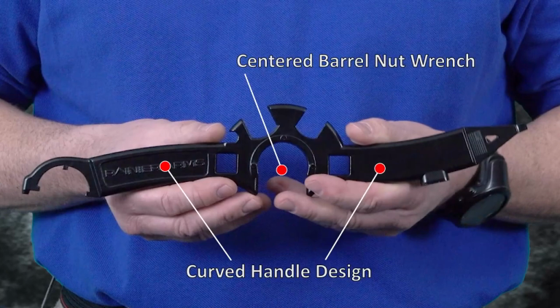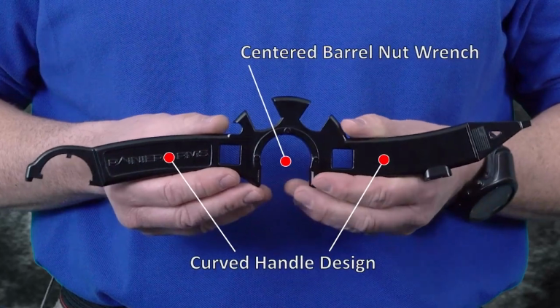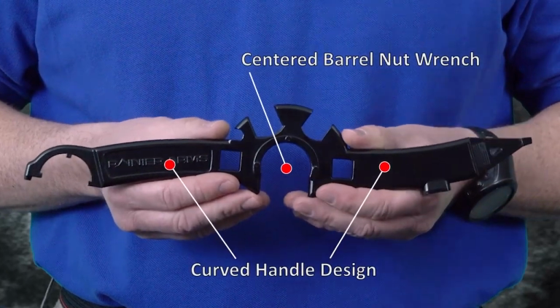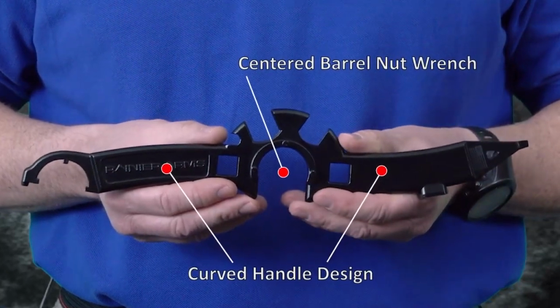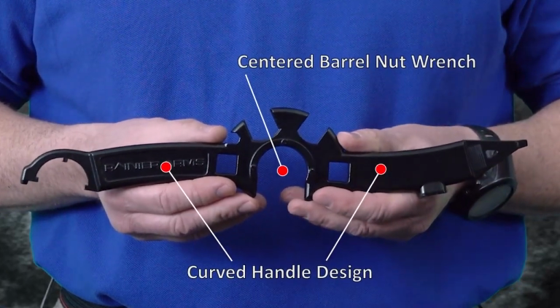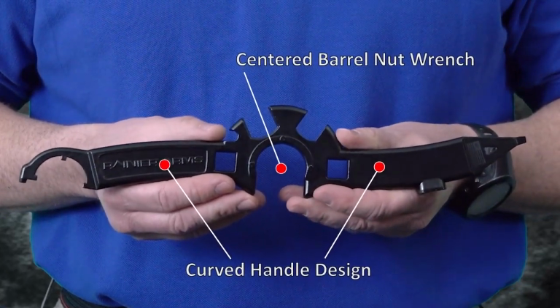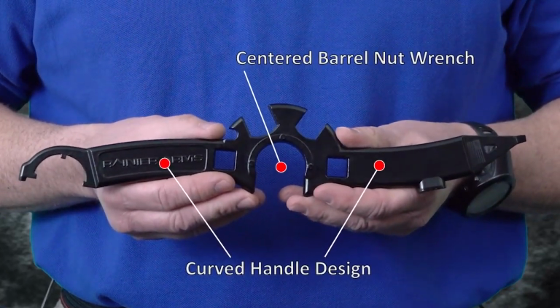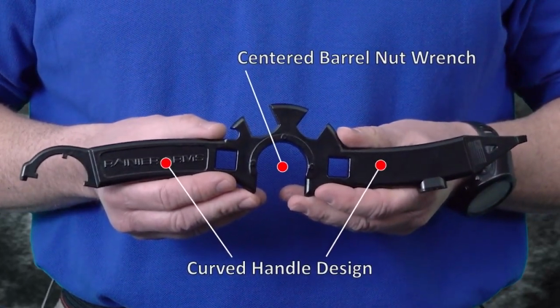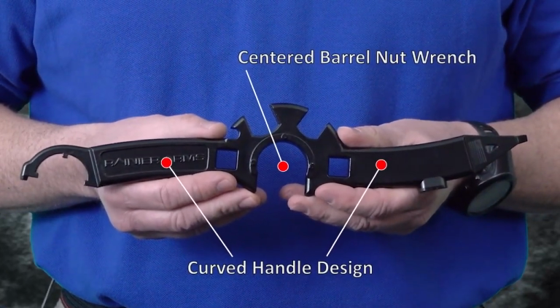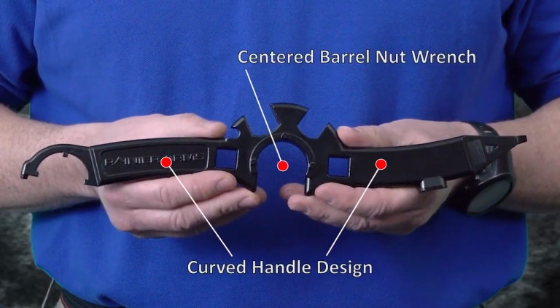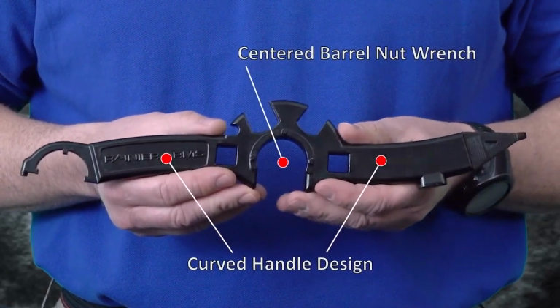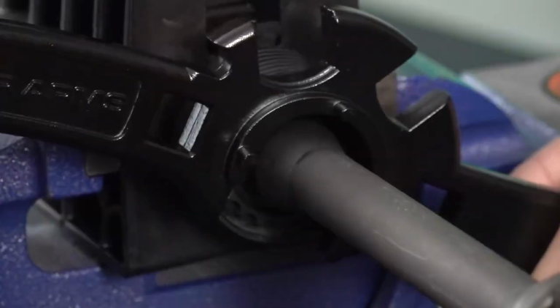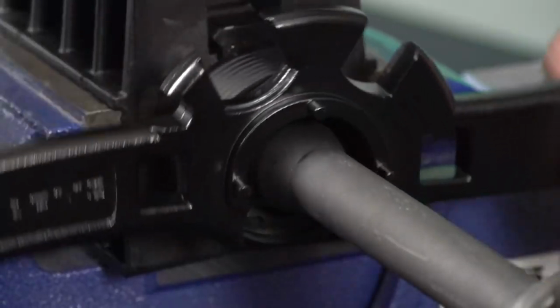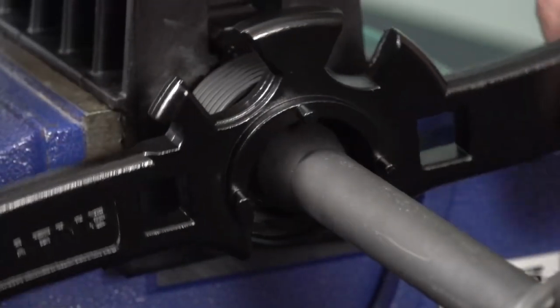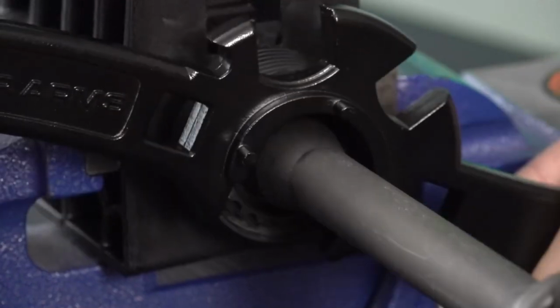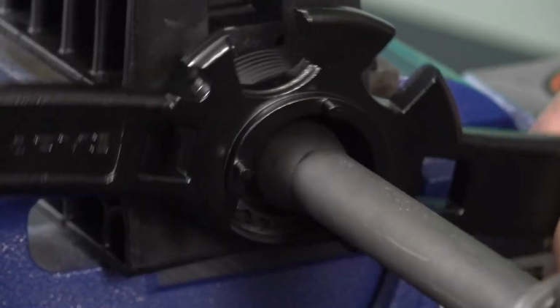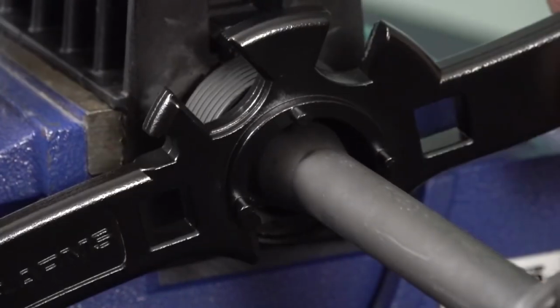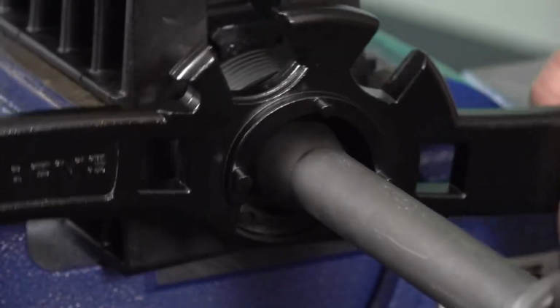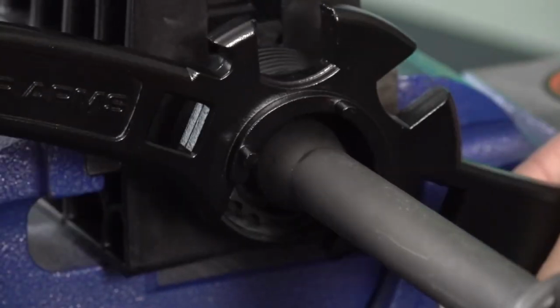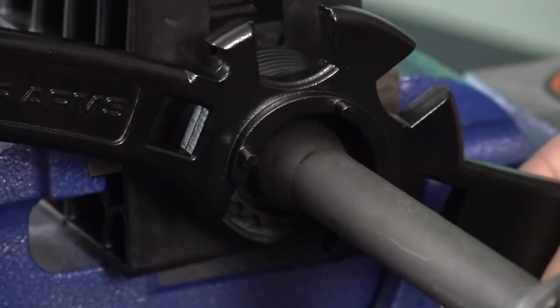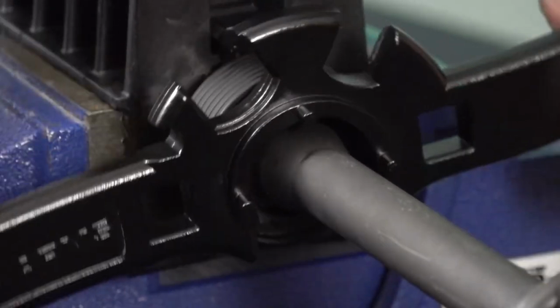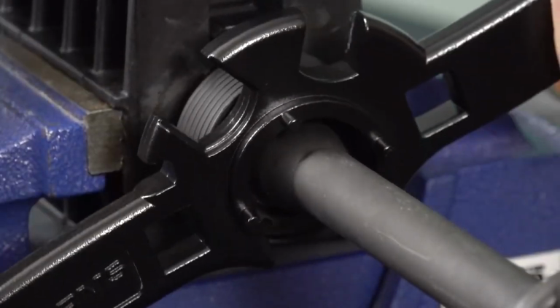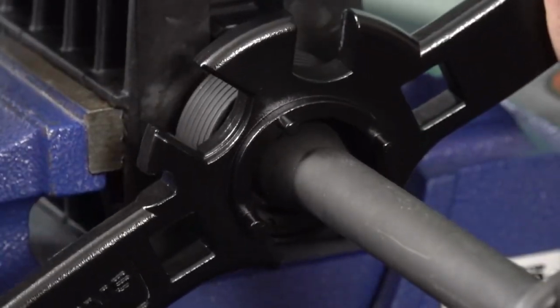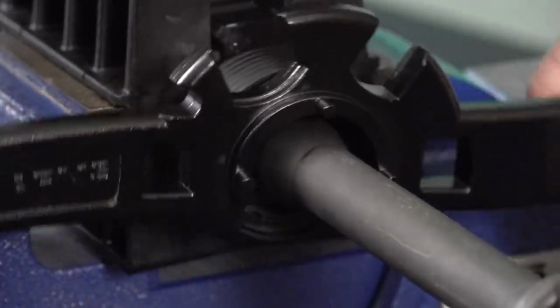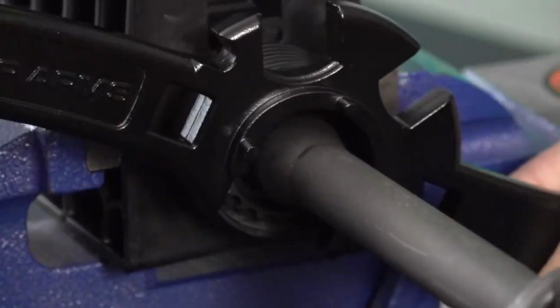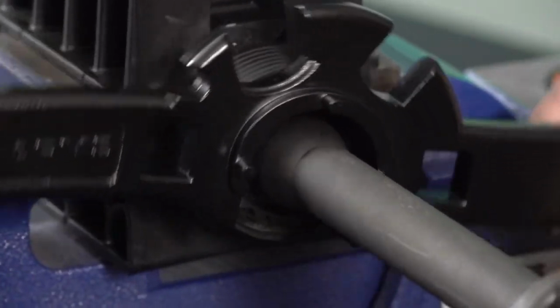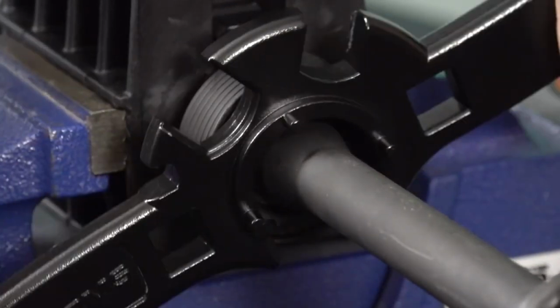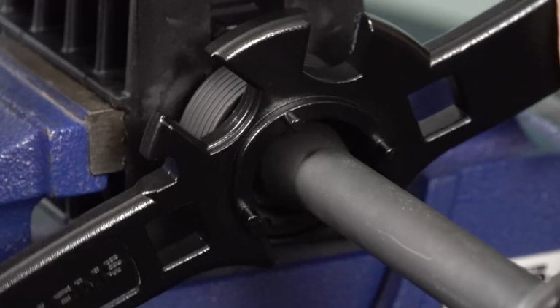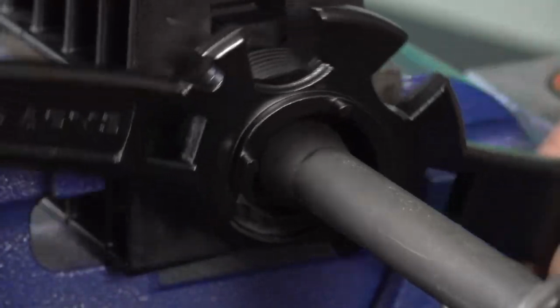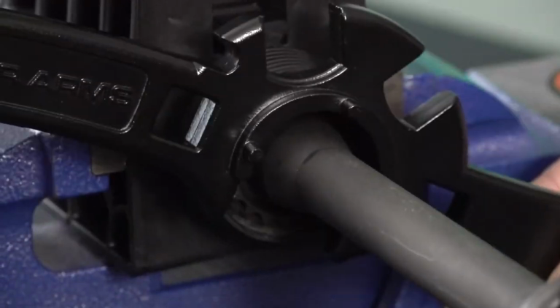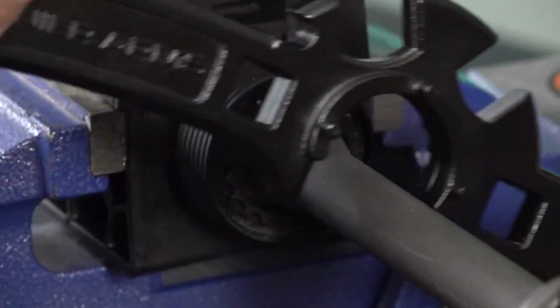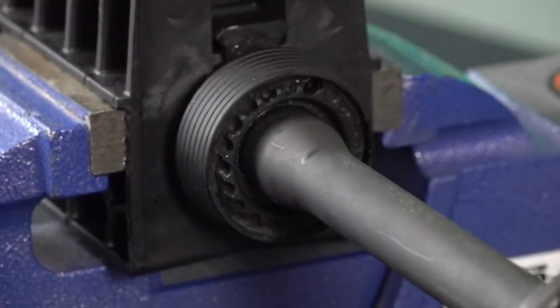The center barrel nut wrench and curved handle design allows you to apply equal pressure with much better control when breaking loose those difficult barrel nuts. No more slippage or breaking teeth that often happens with regular armor wrenches.